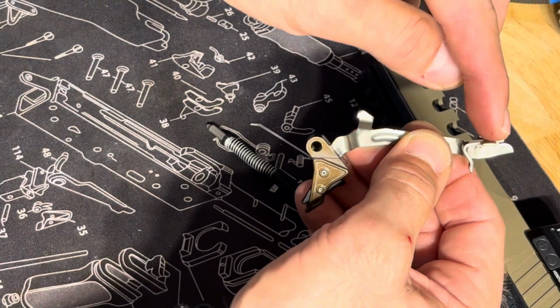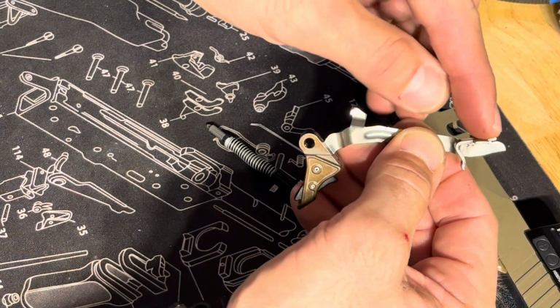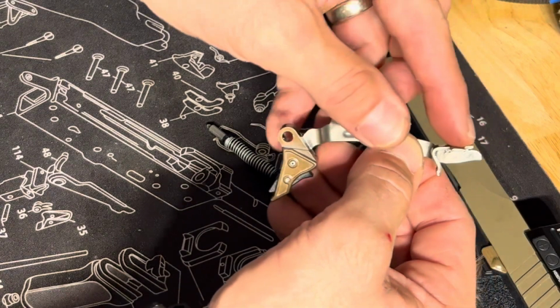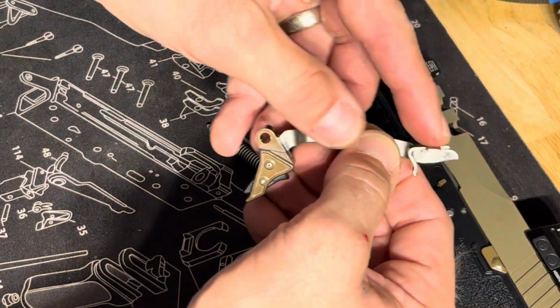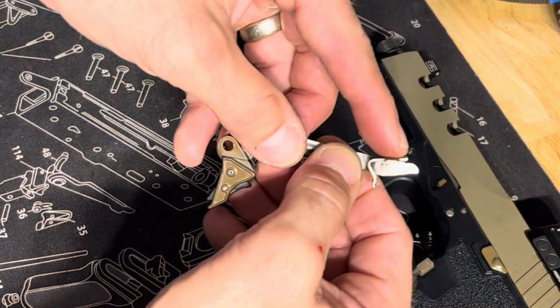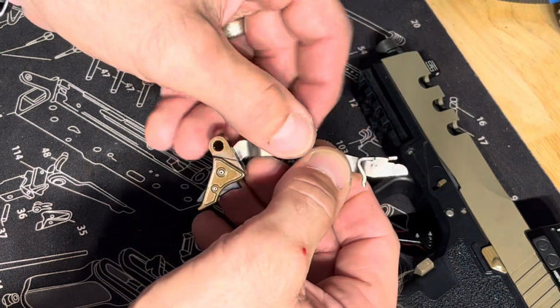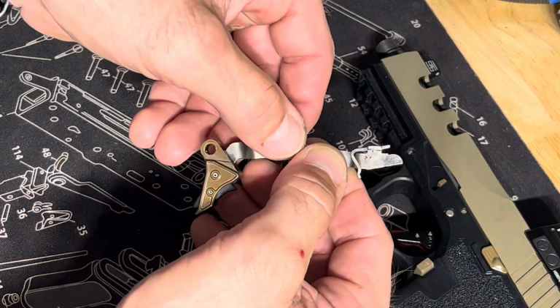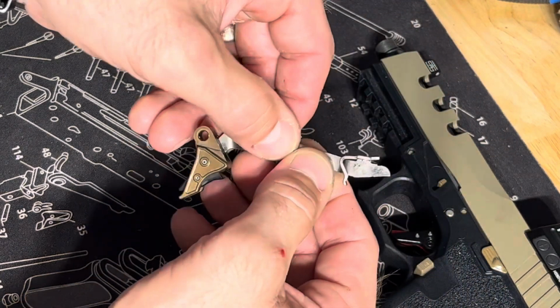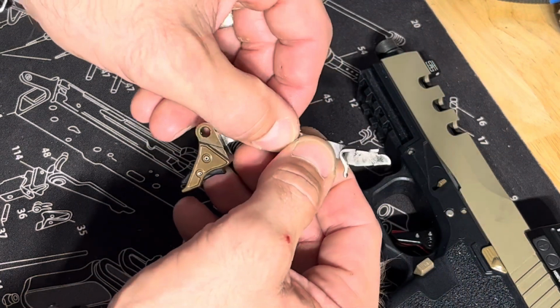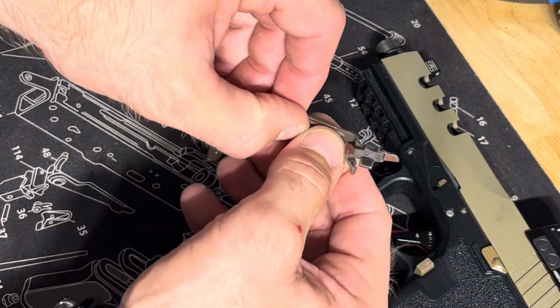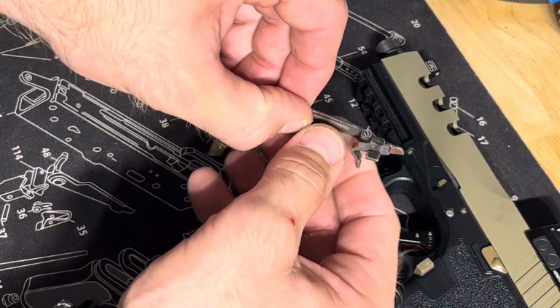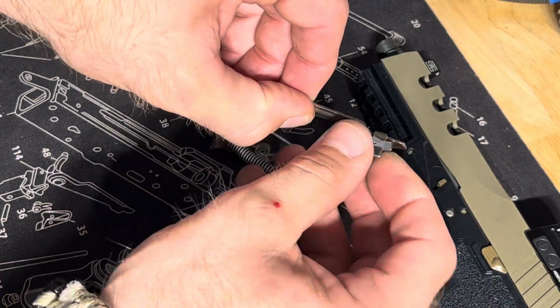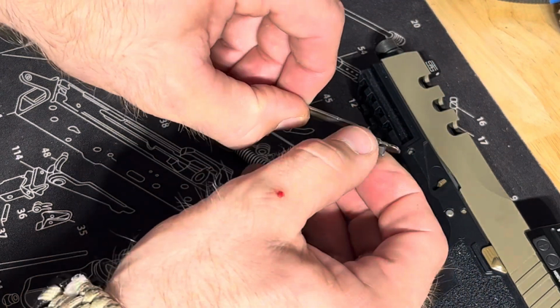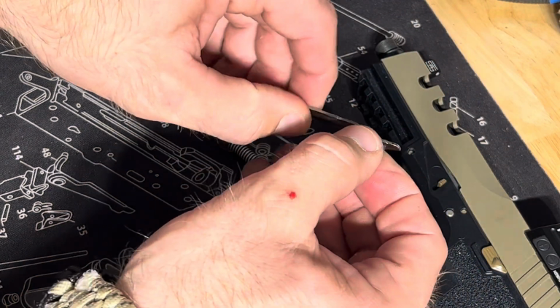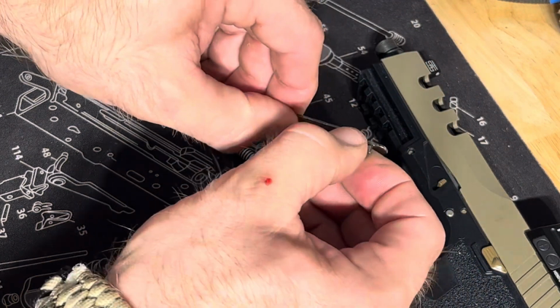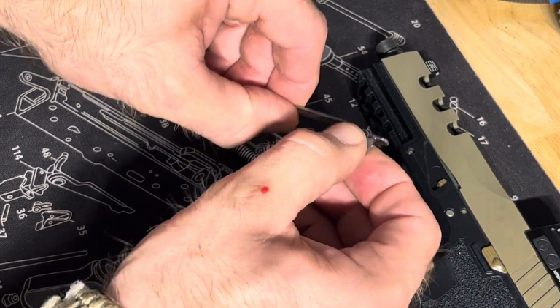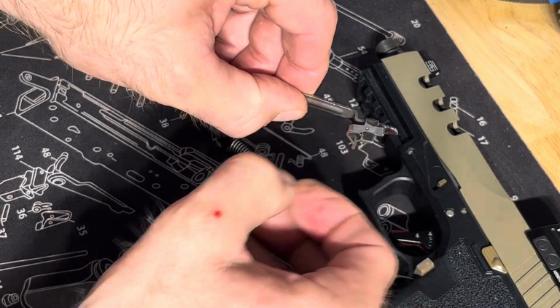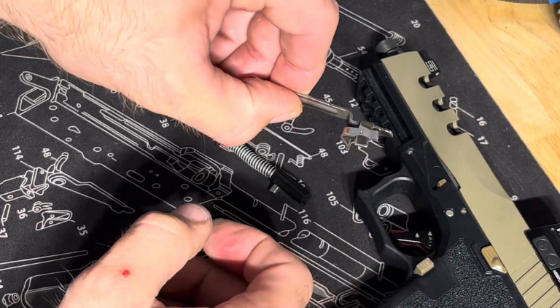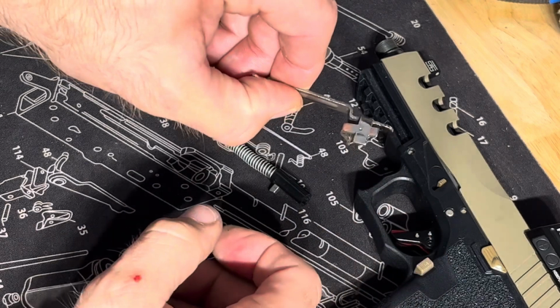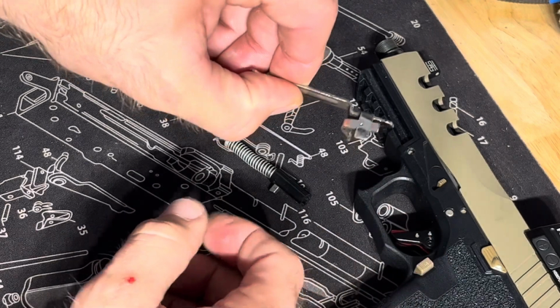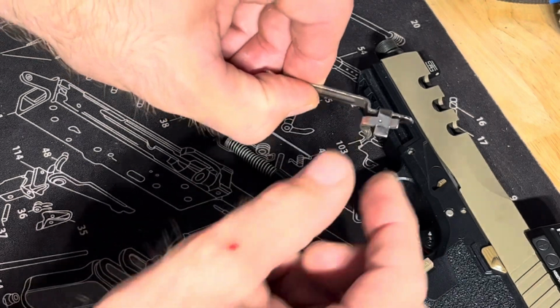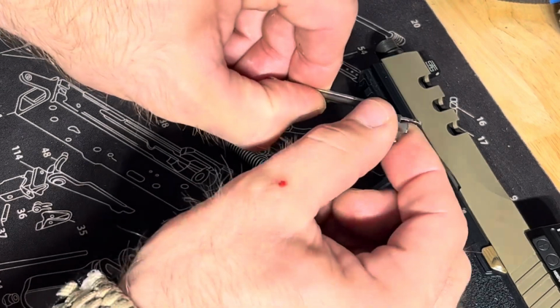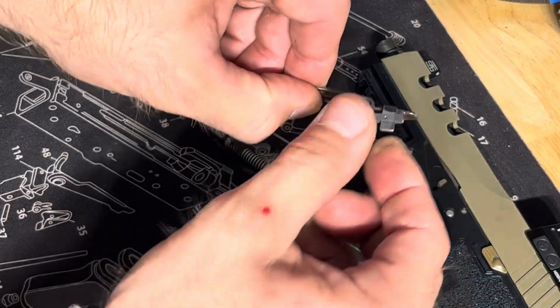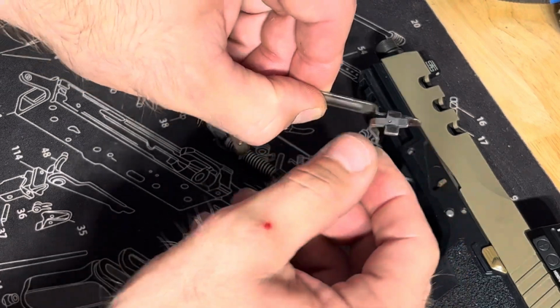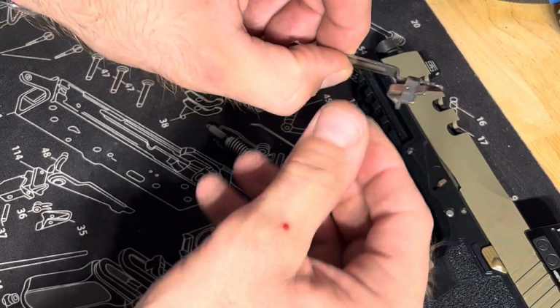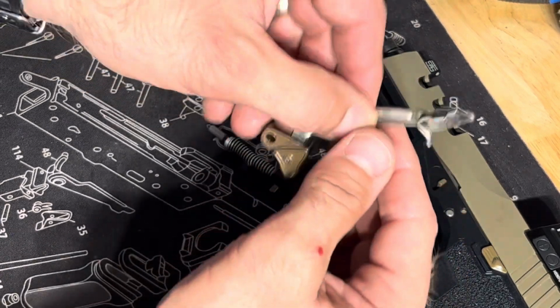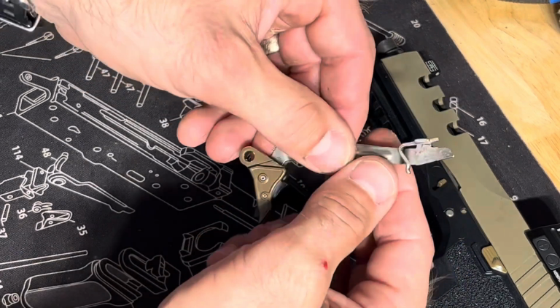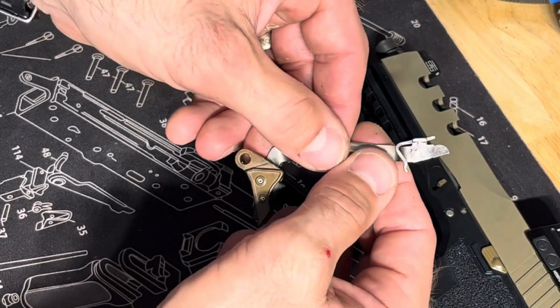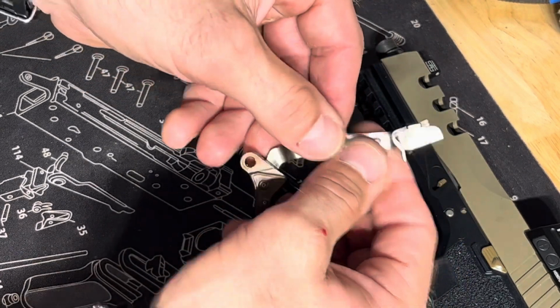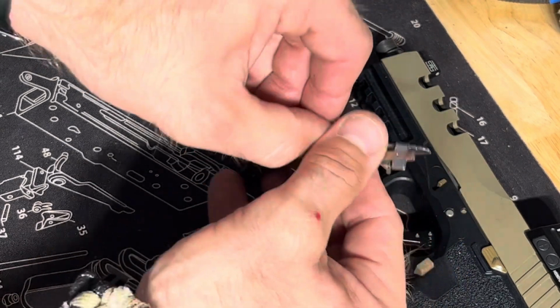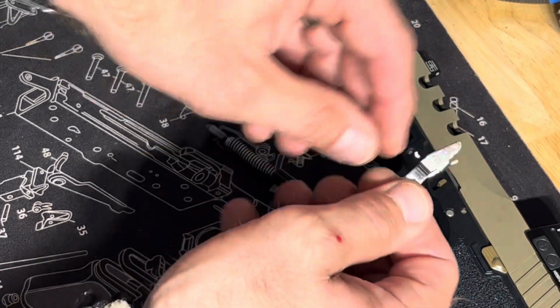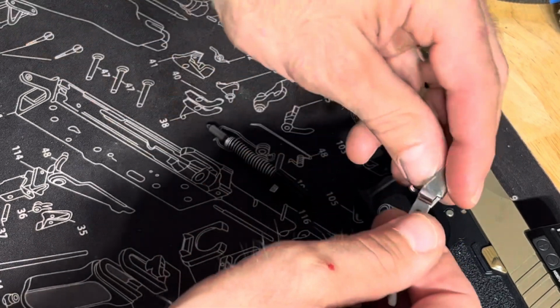No, it's not going to make anything full auto. I've got to keep saying that because YouTube is like, 'Oh, what if you're trying to make a bump stock or something?' So basically you put this in a vice and I'll show you a picture of it in a moment.